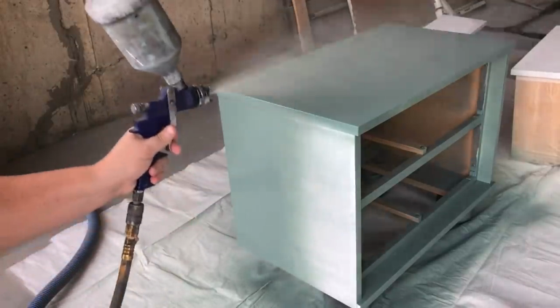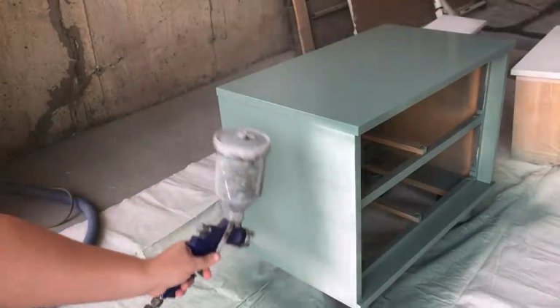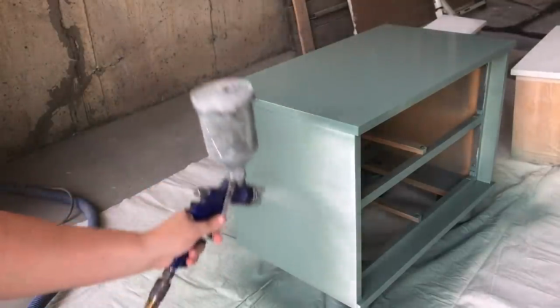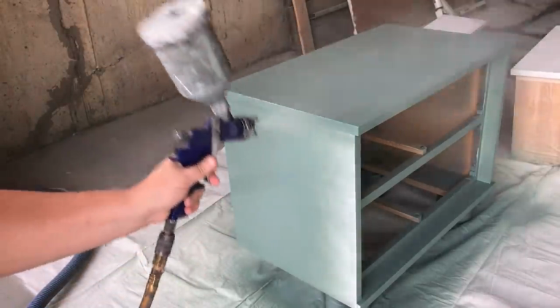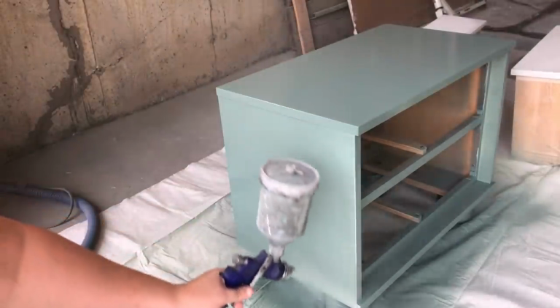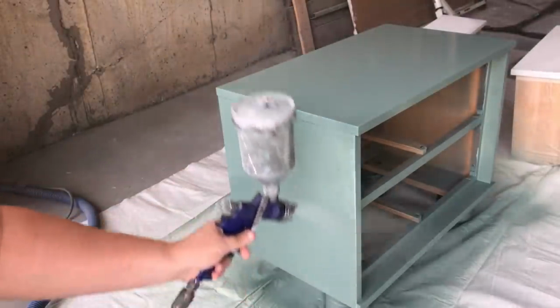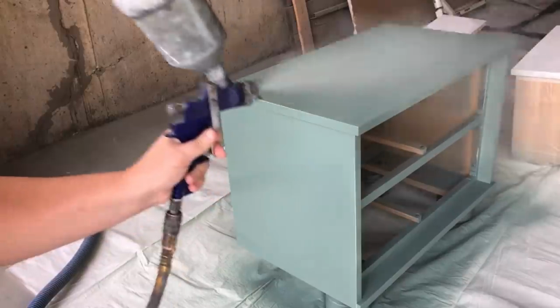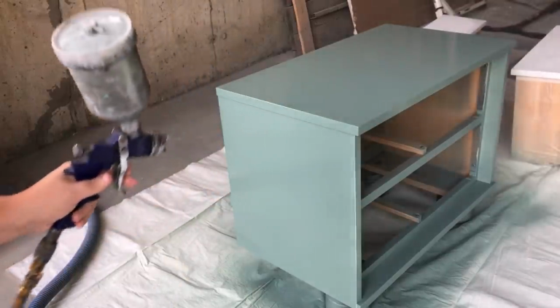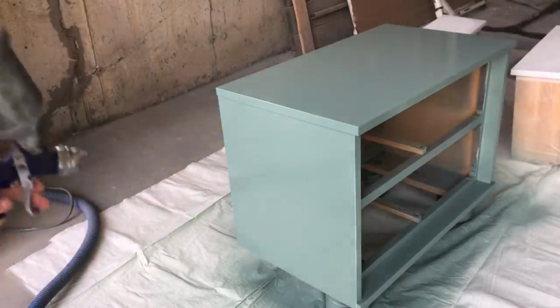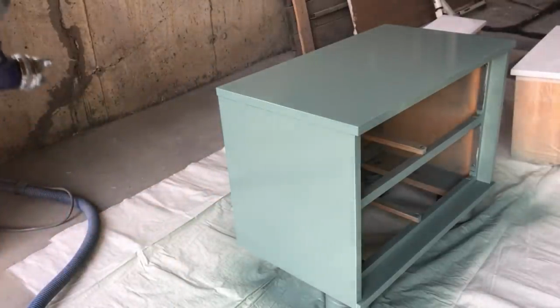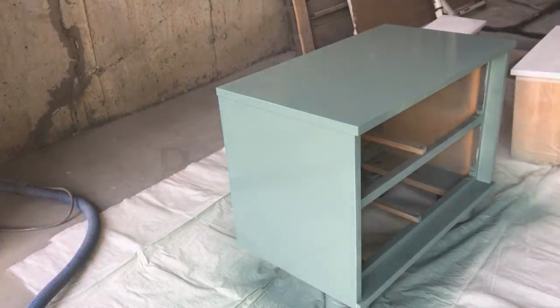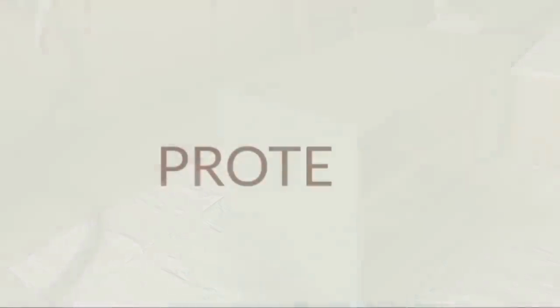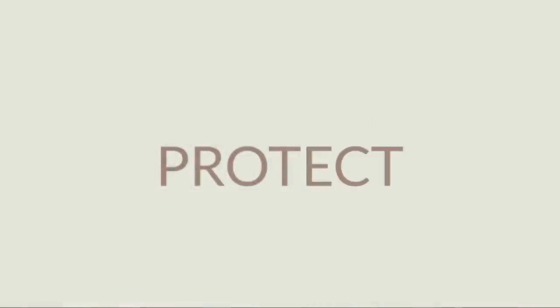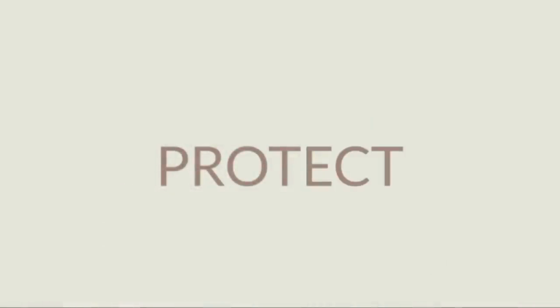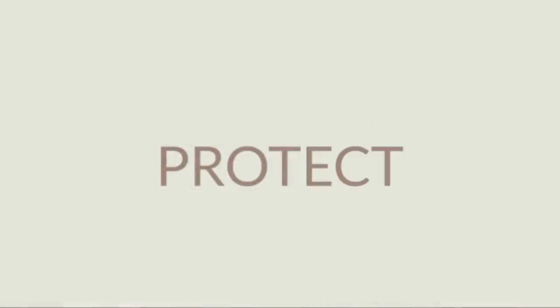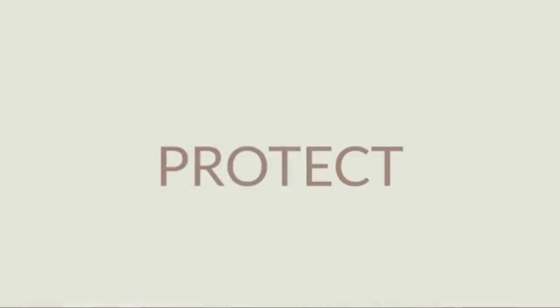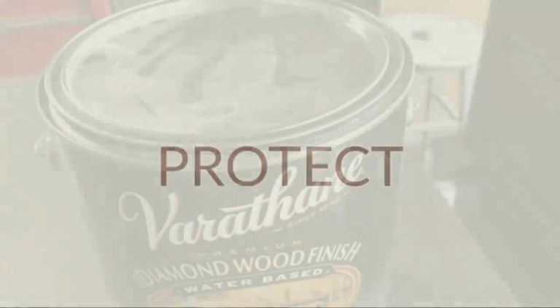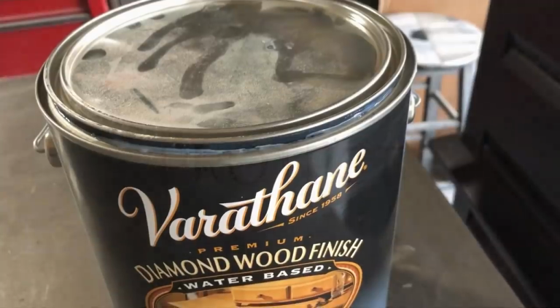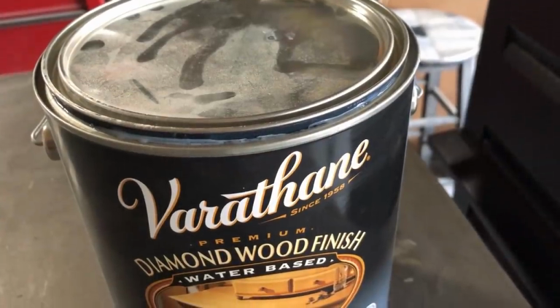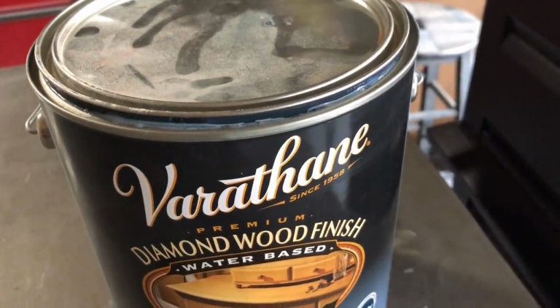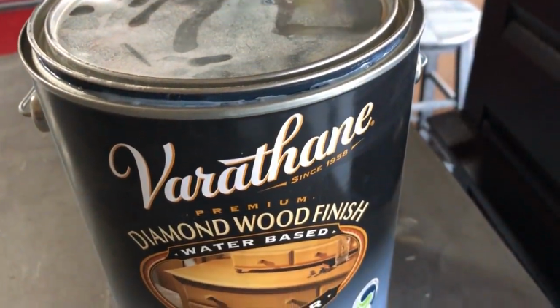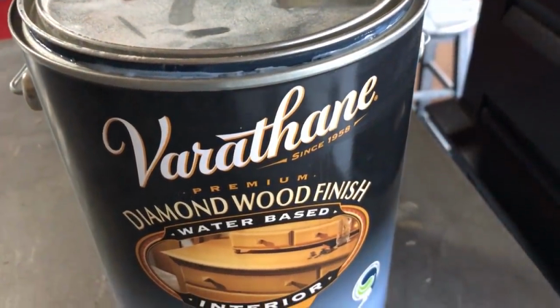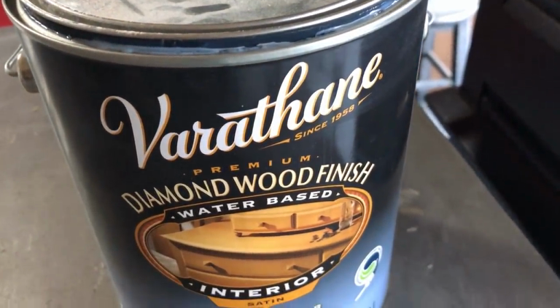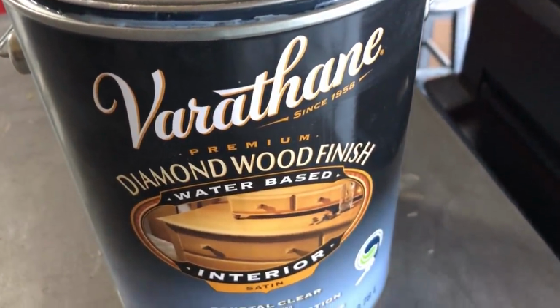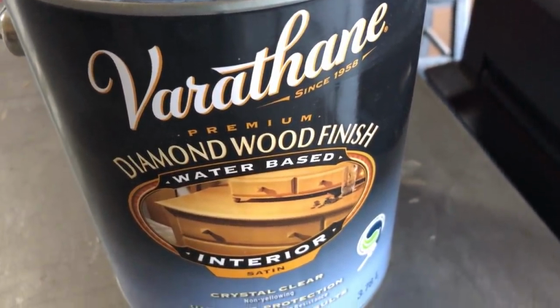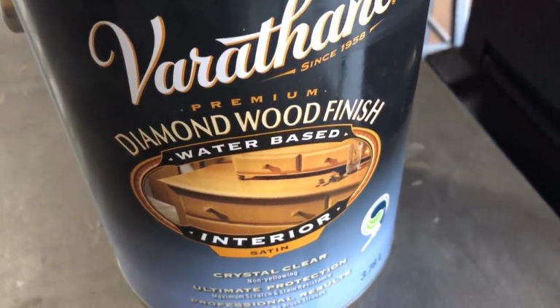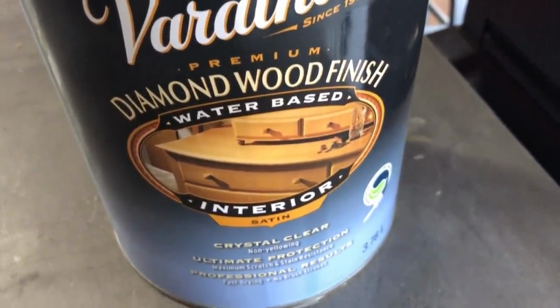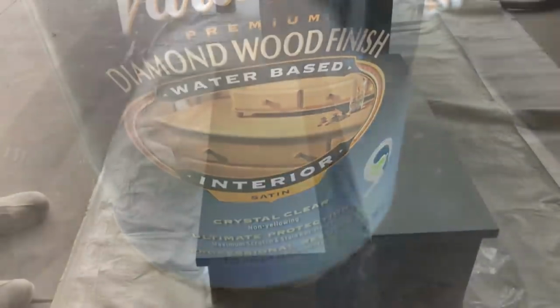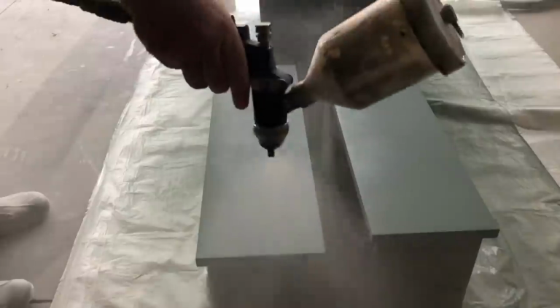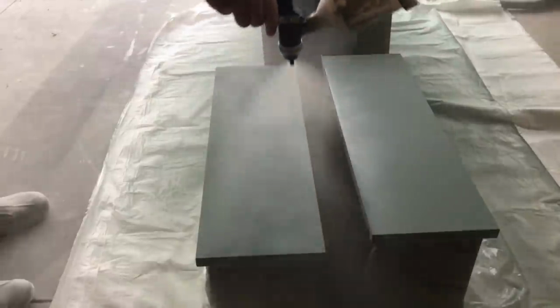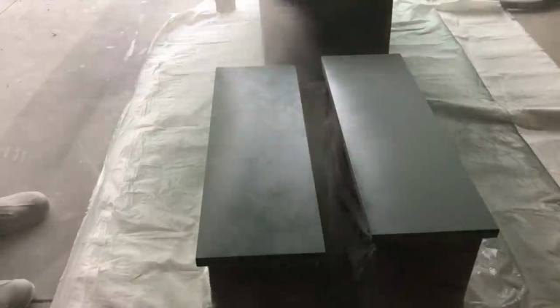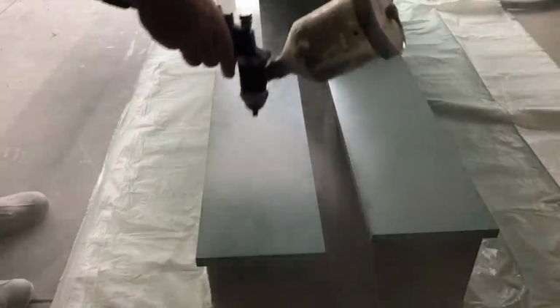Dry times can vary drastically depending on the weather and the climate that you're painting in. To protect my new paint job, I sealed everything up with two coats of Varathane Diamond Wood Finish in a satin sheen.